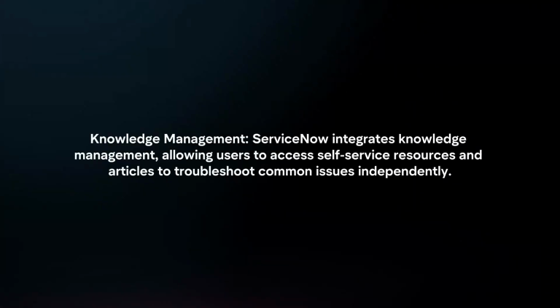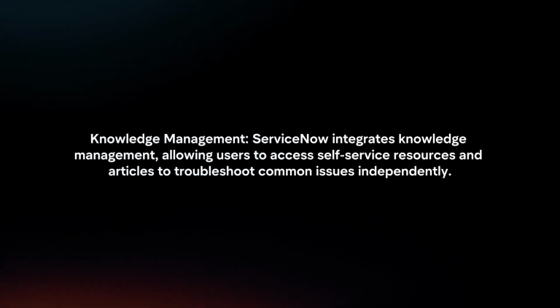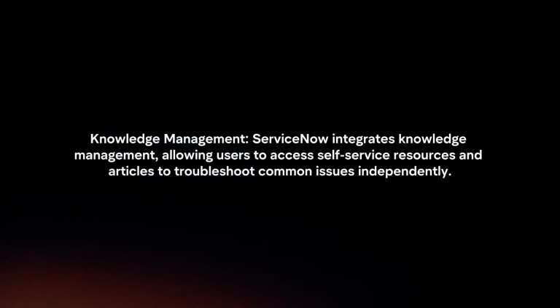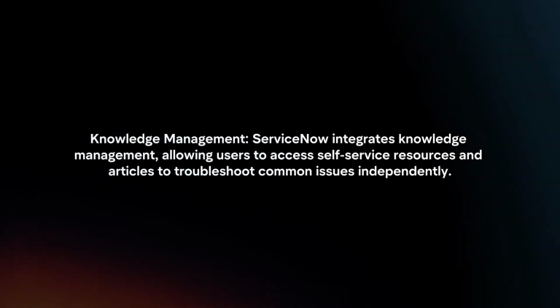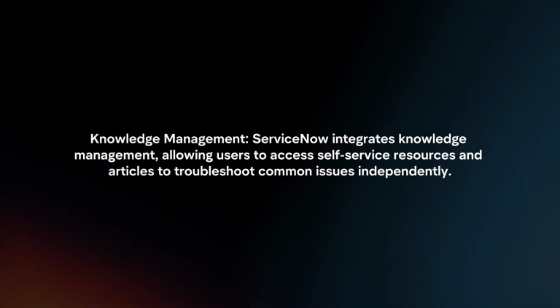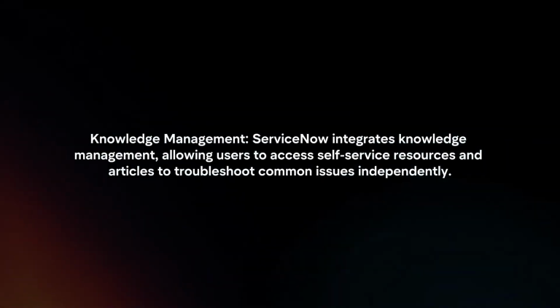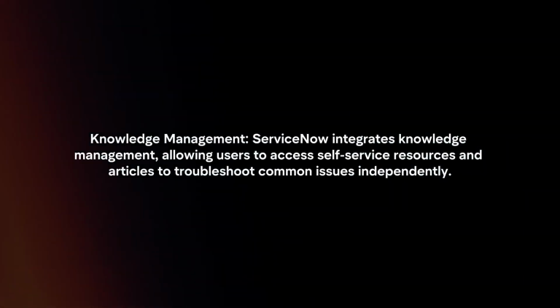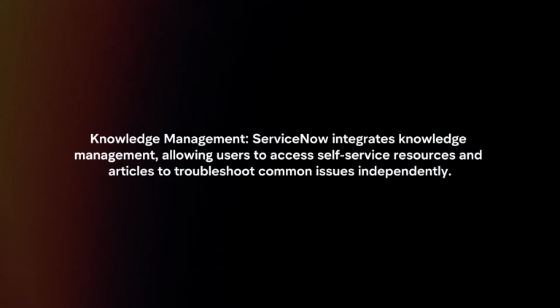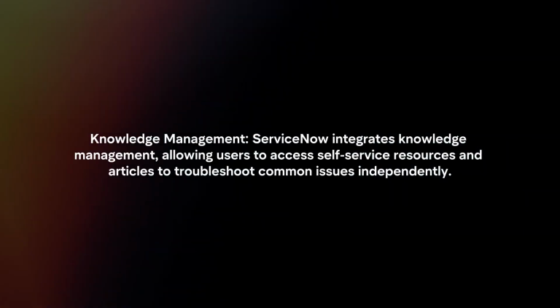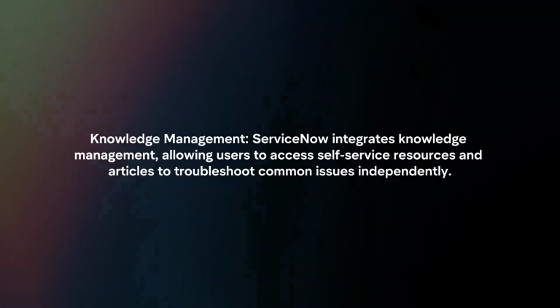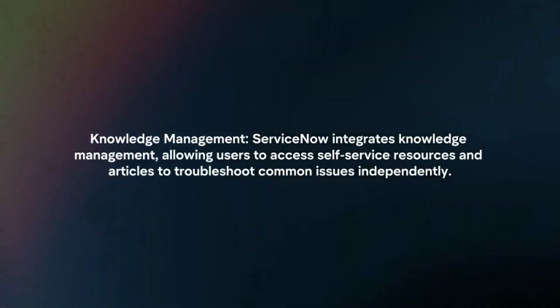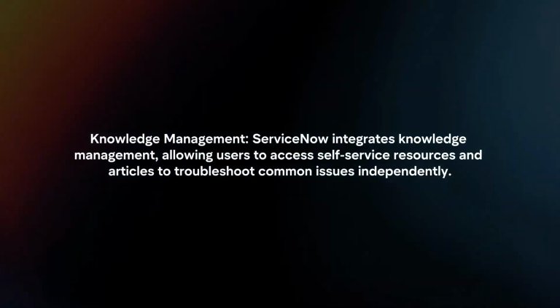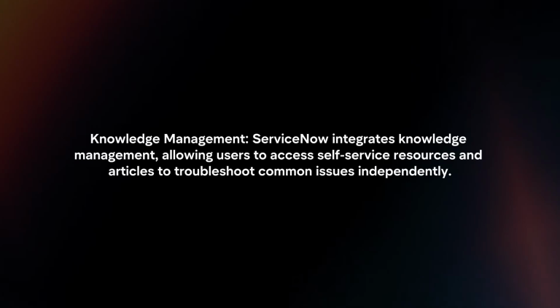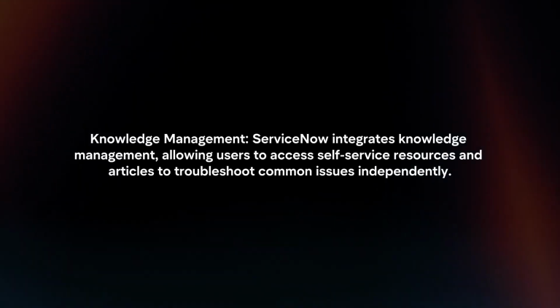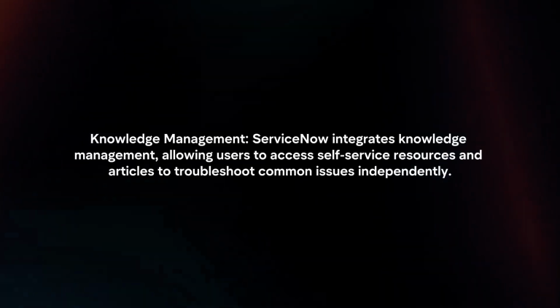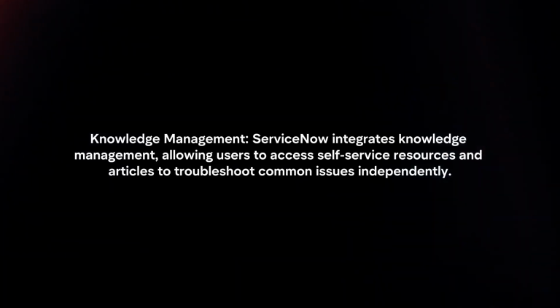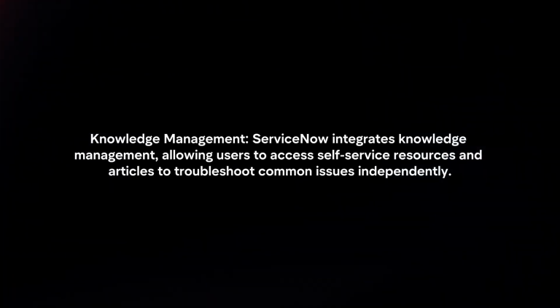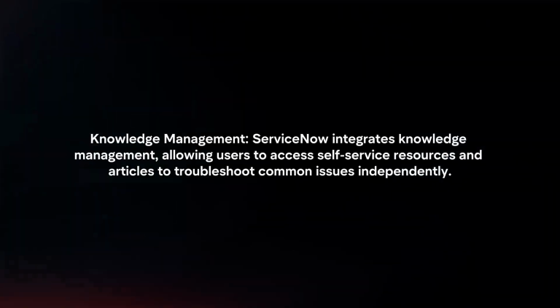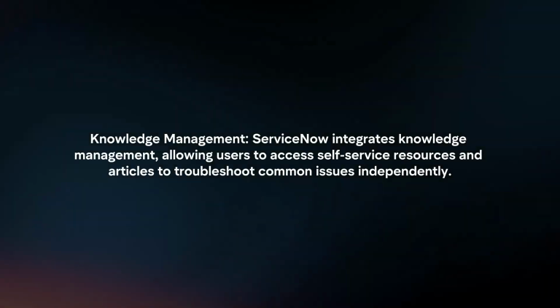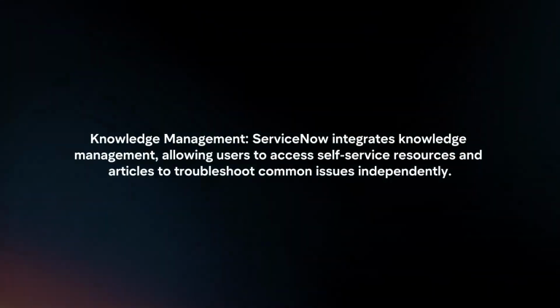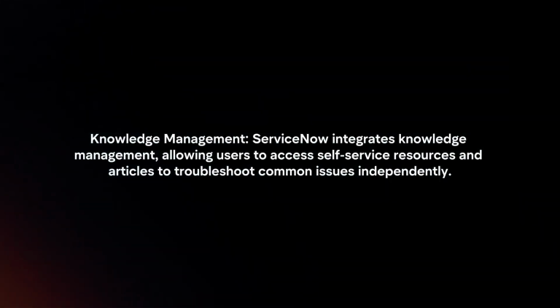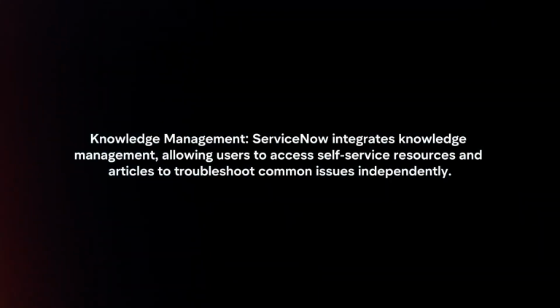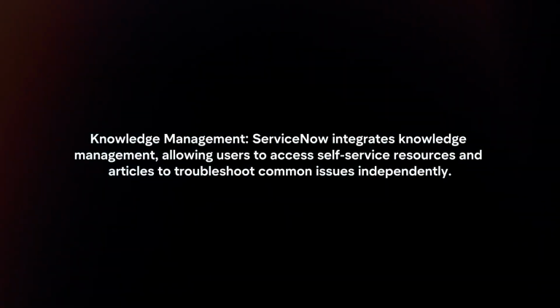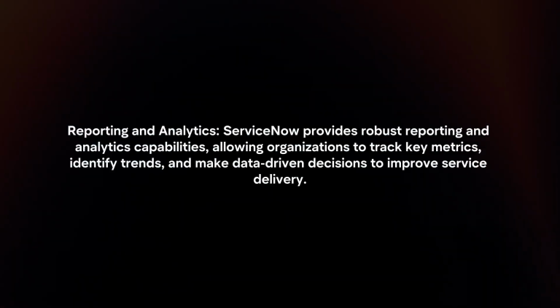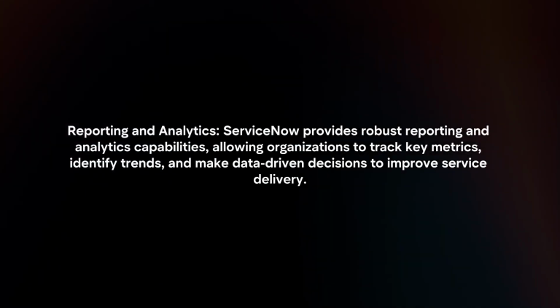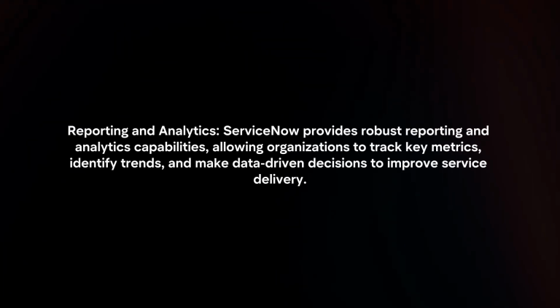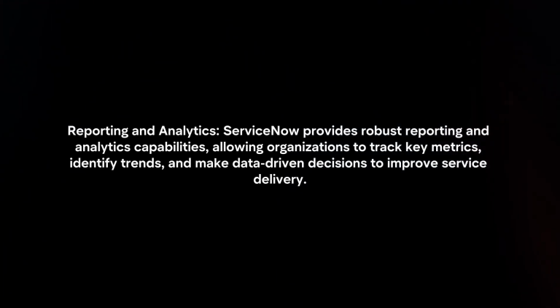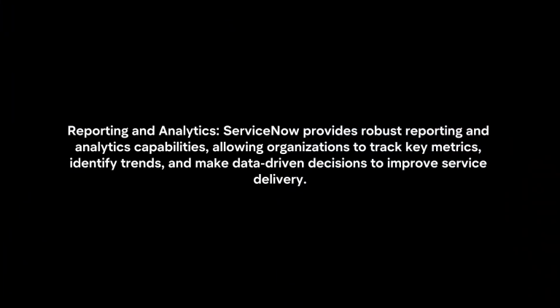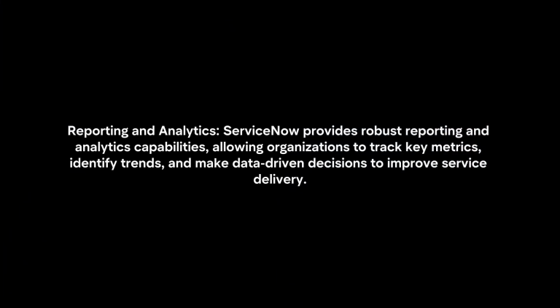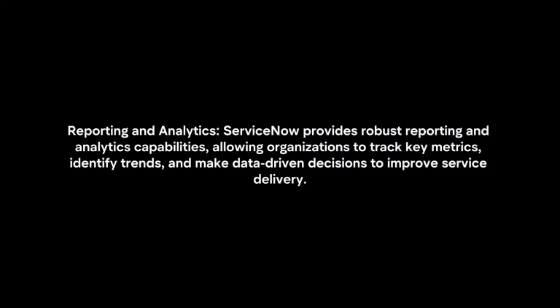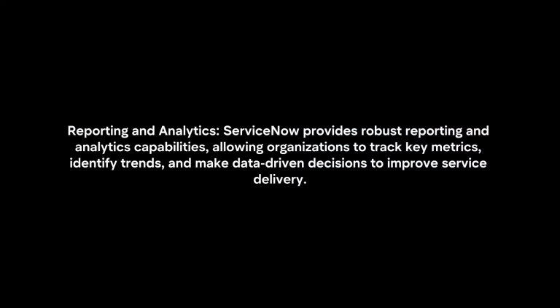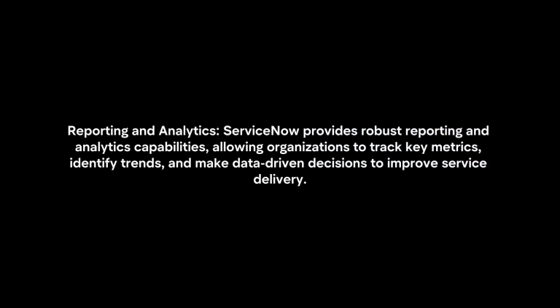Knowledge Management: ServiceNow integrates knowledge management, allowing users to access self-service resources and articles to troubleshoot common issues independently.